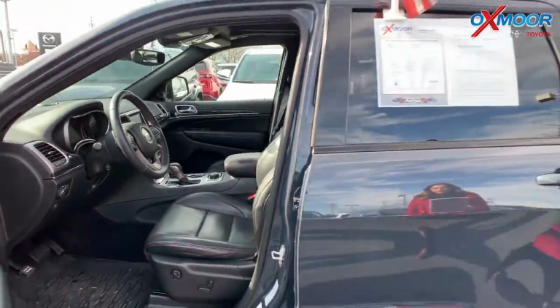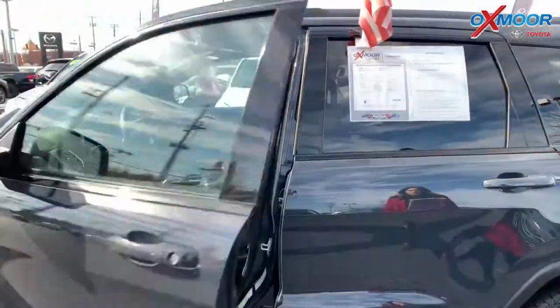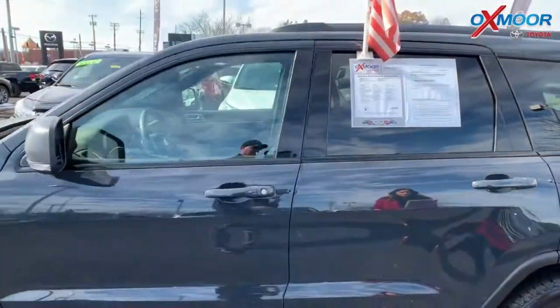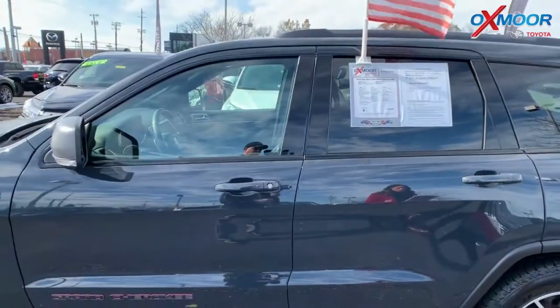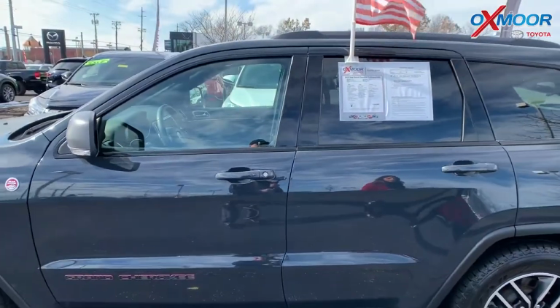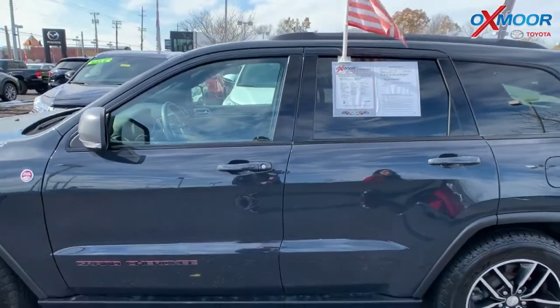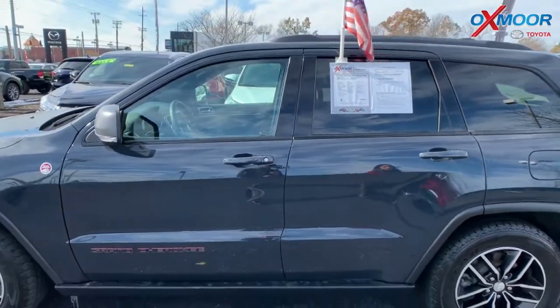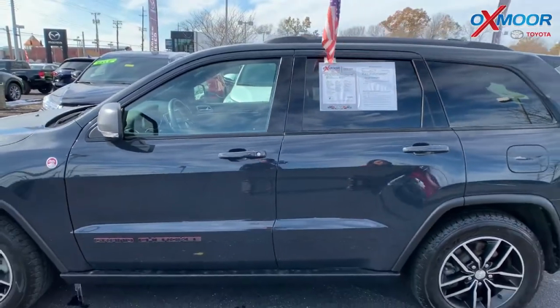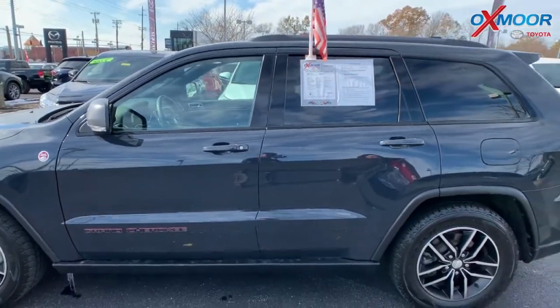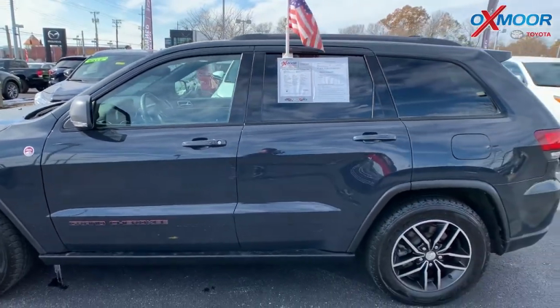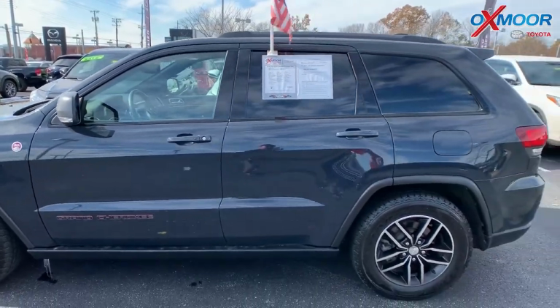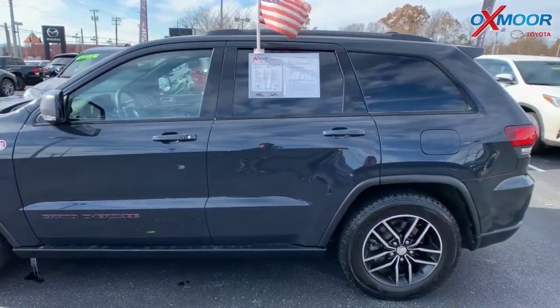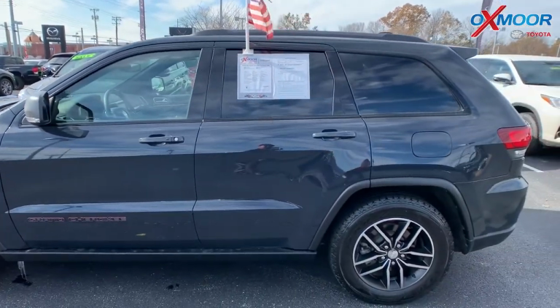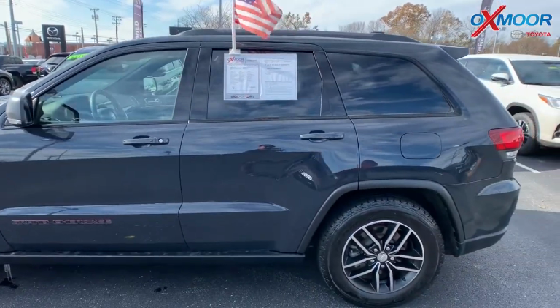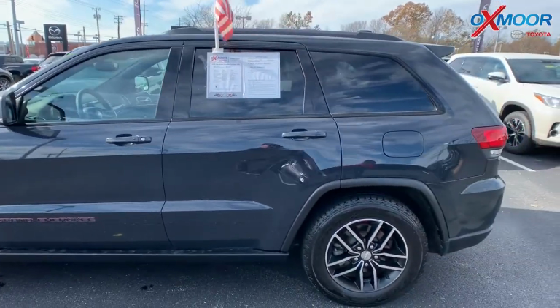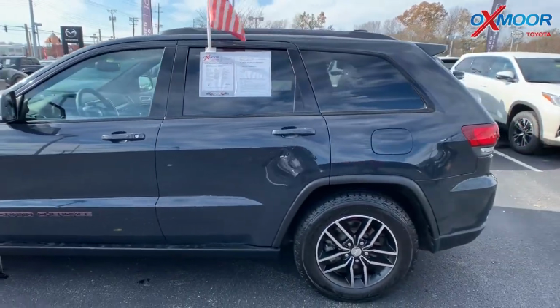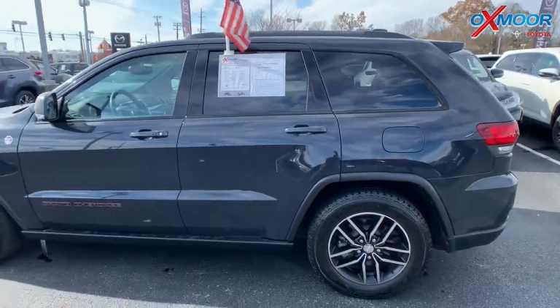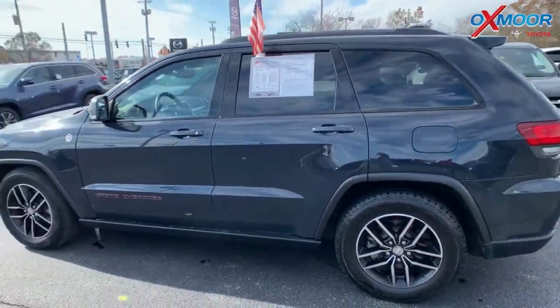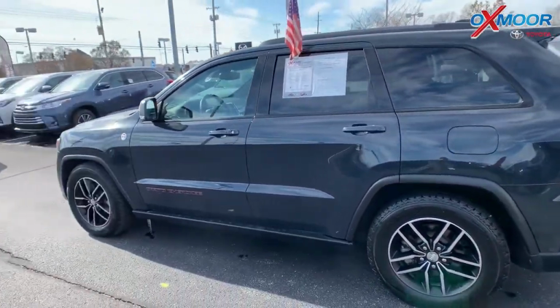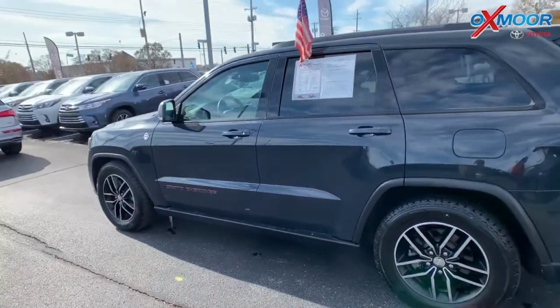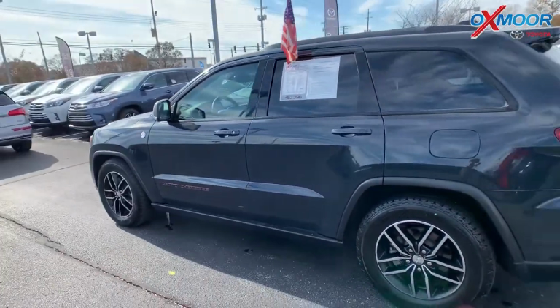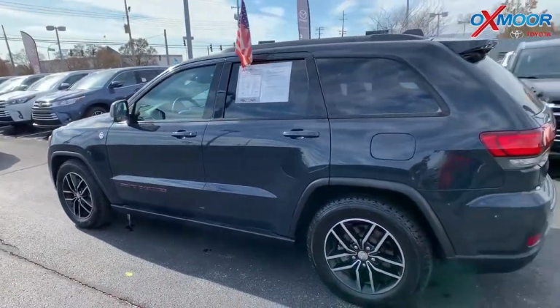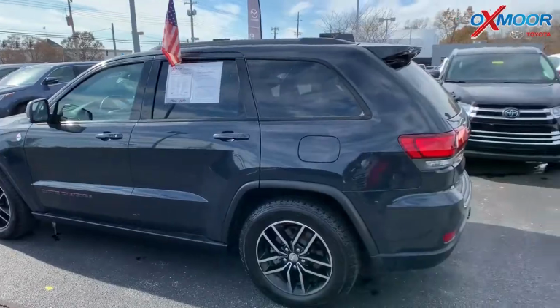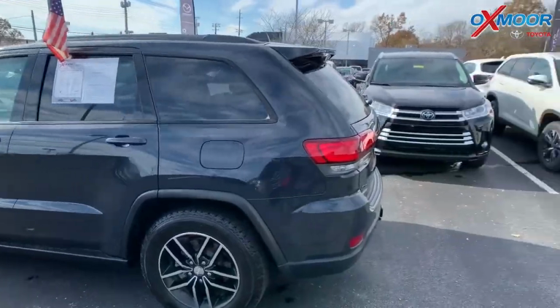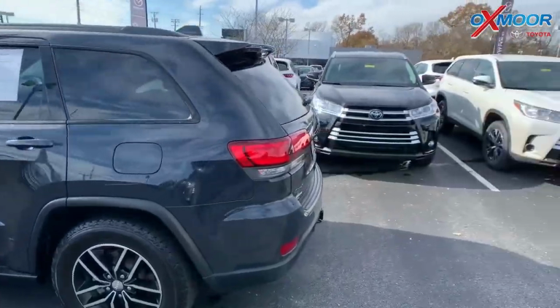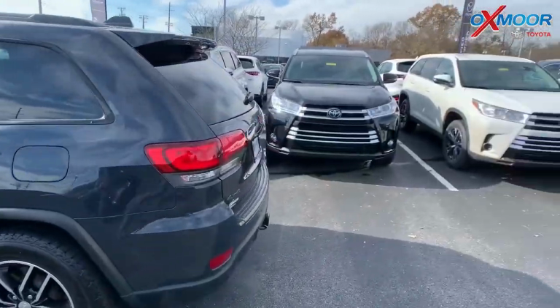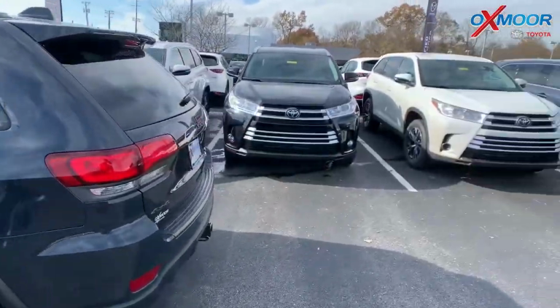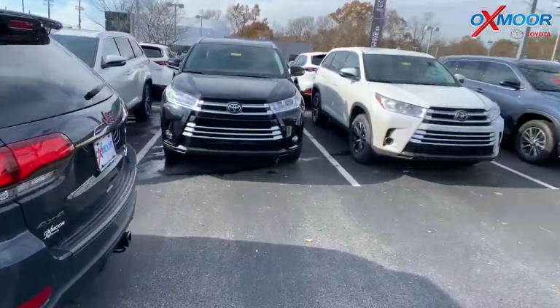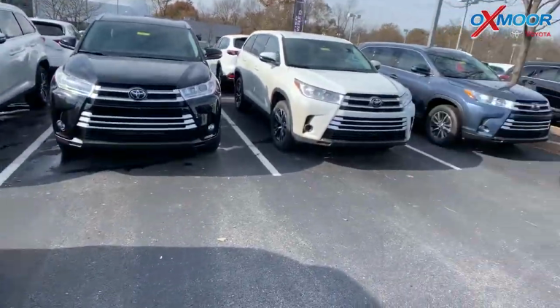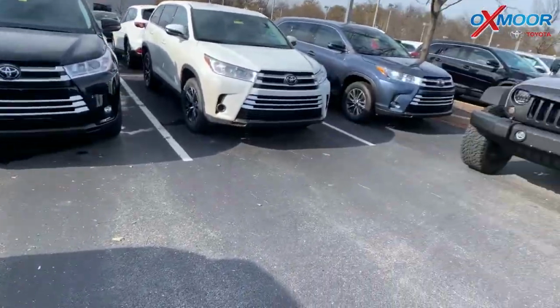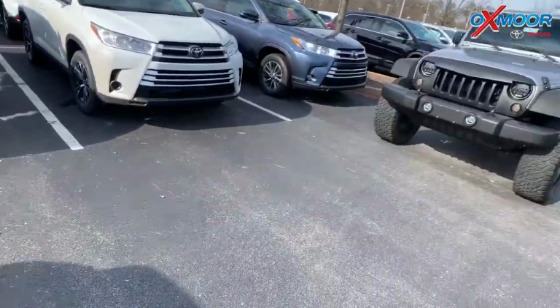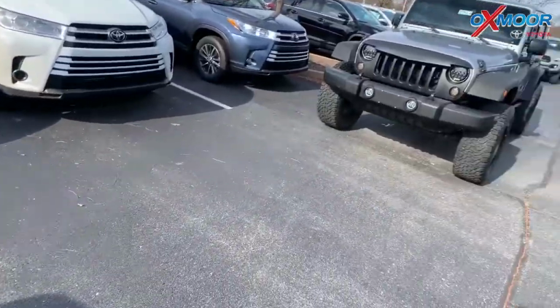Mileage is $32,113 and the price is $34,715.